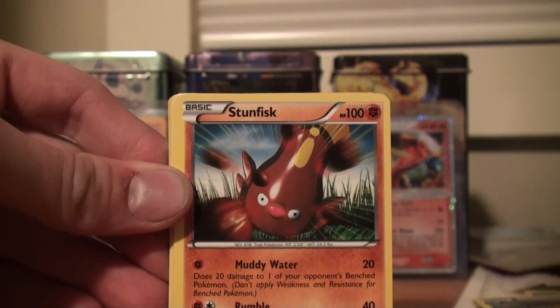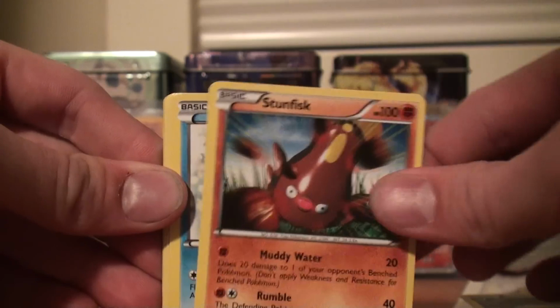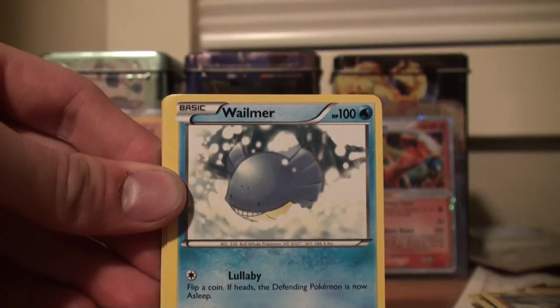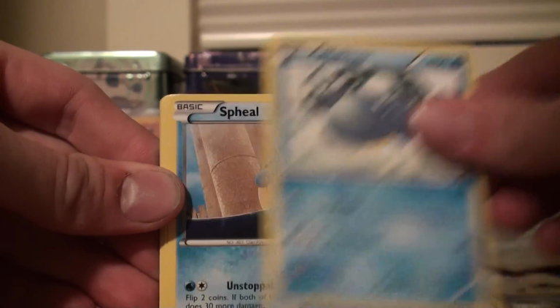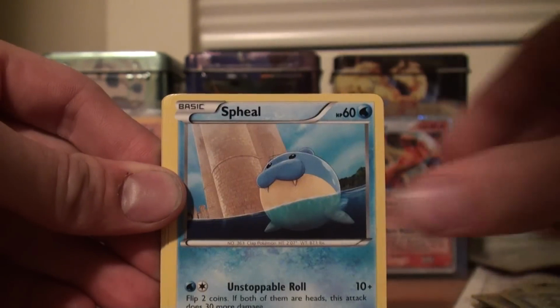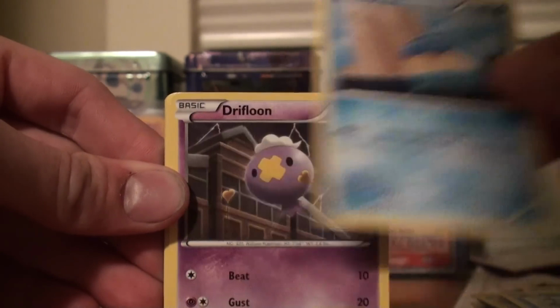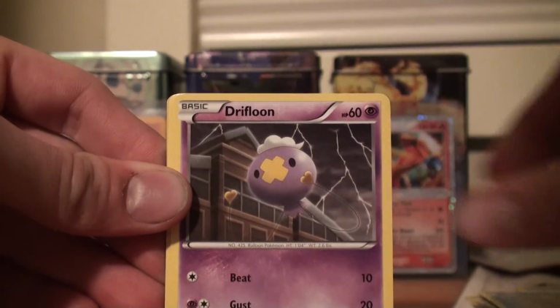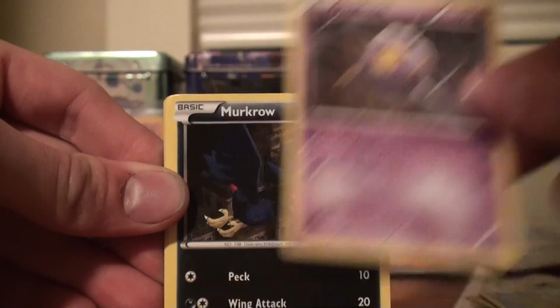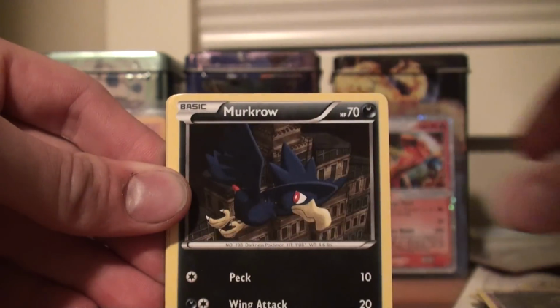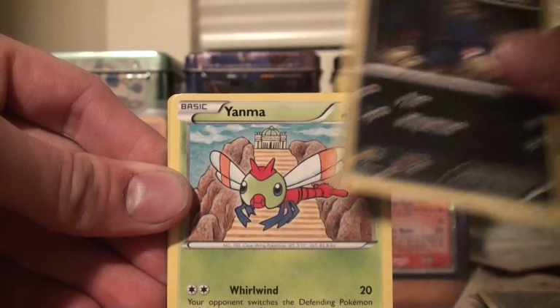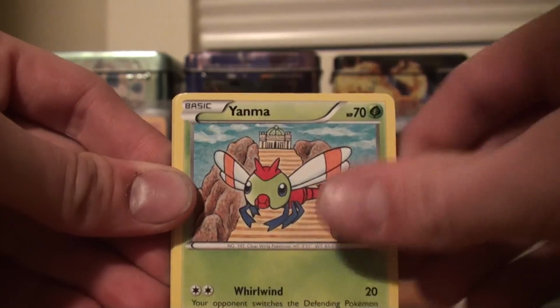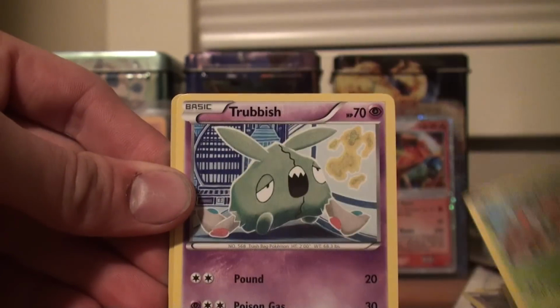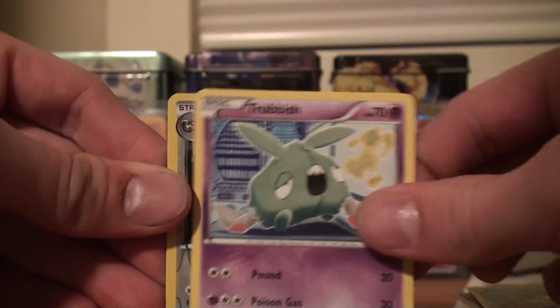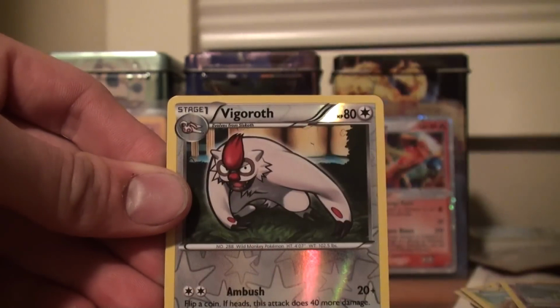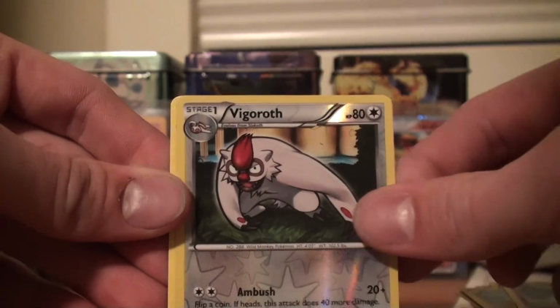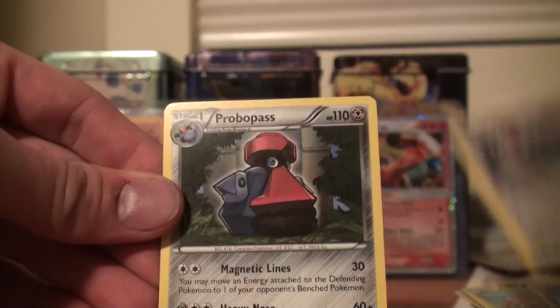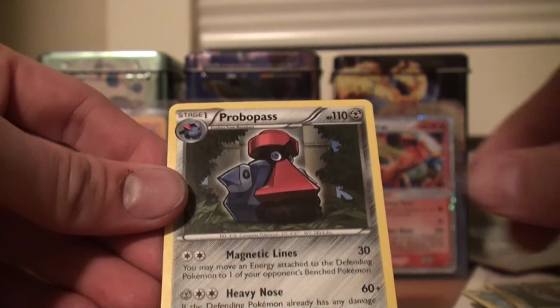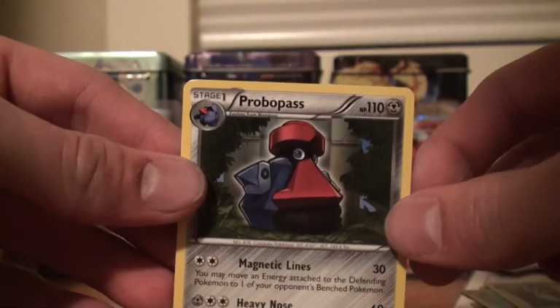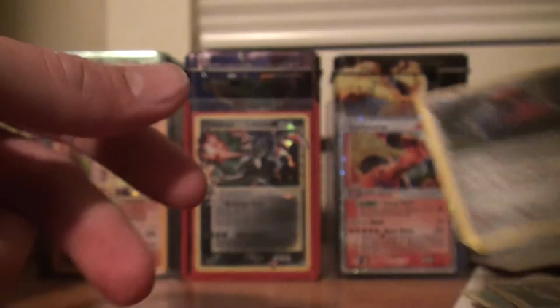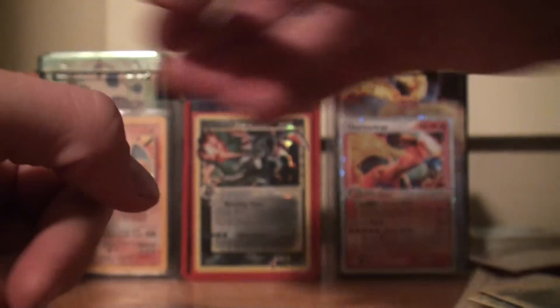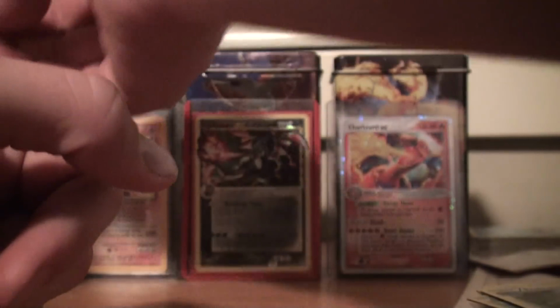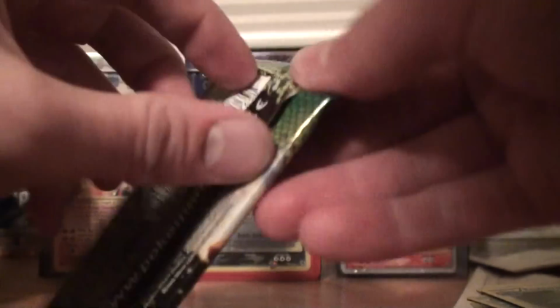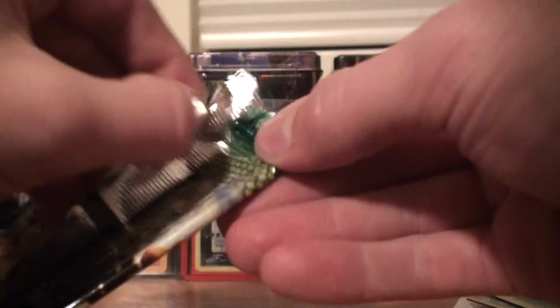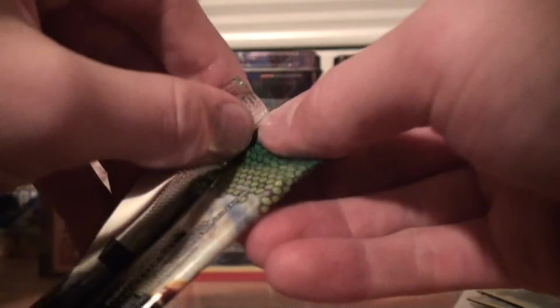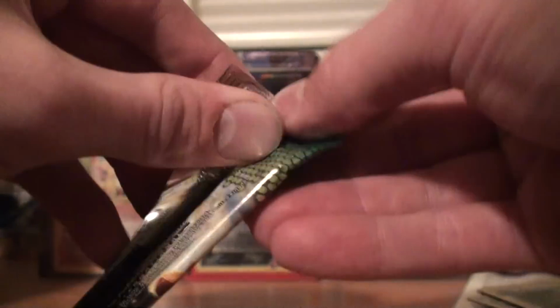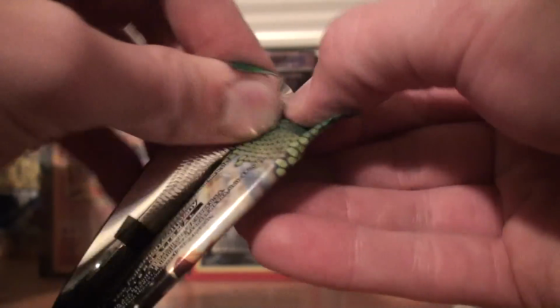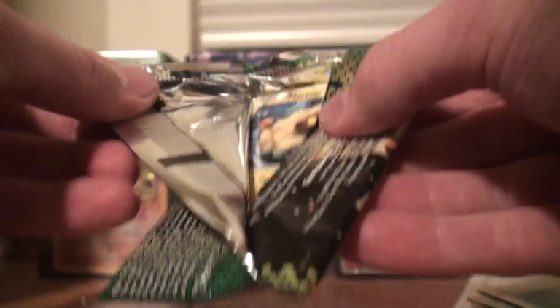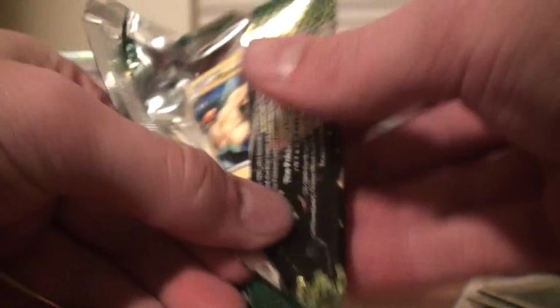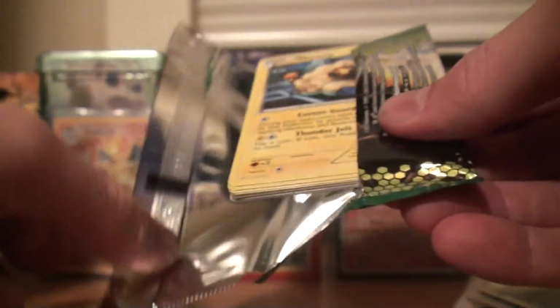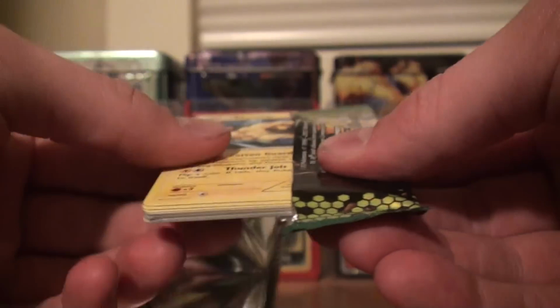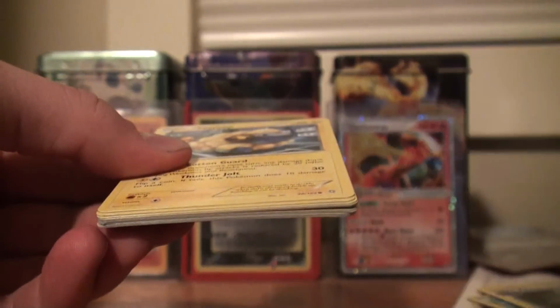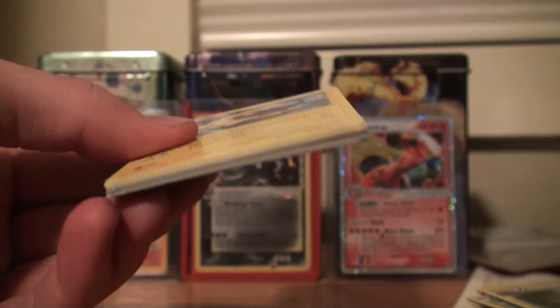Skuntank, Stunfisk, Wailmer, Seel, Drifloon, Murkrow, Yanma, Trubbish, Vigoroth Reverse, and Probopass Rare. Crappy. The first three packs were just pretty much unreal, and then it just went downhill. Went downhill fast. Hopefully there's not two EXs in this half — I'd like the two EXs to be in the second part. That's why I like boxes — so it's a little bit more exciting for the viewers.